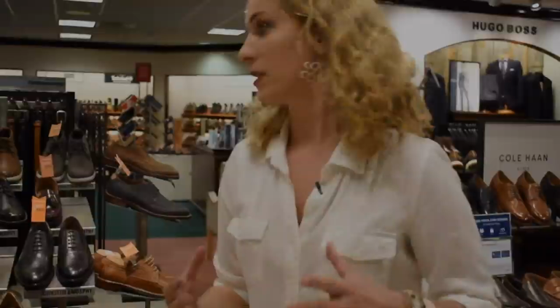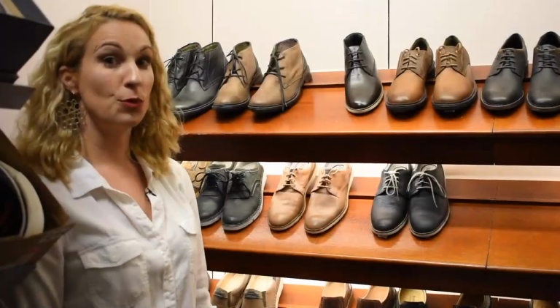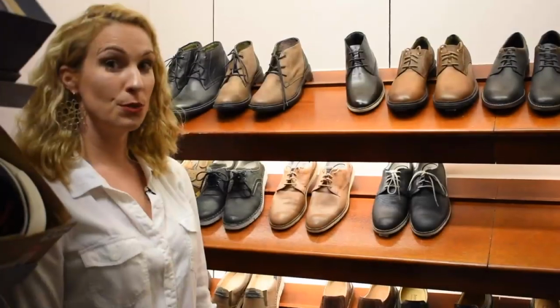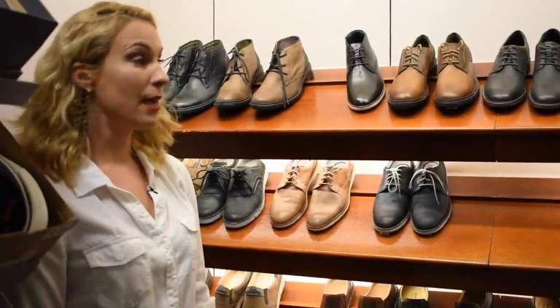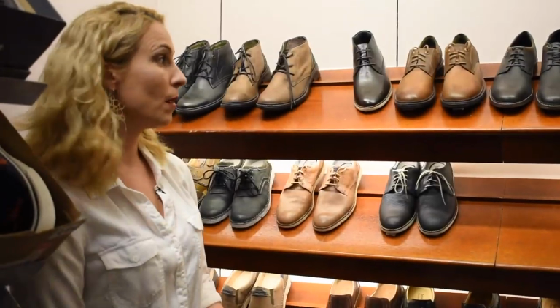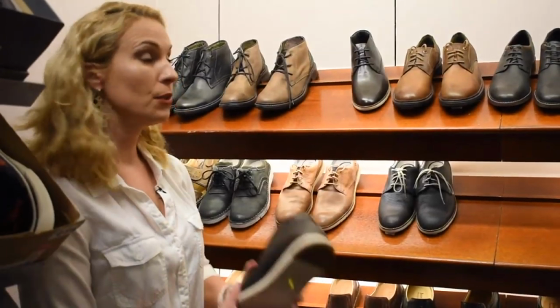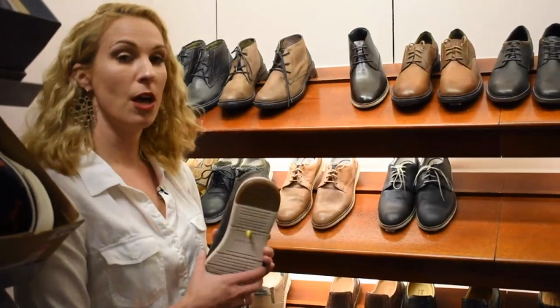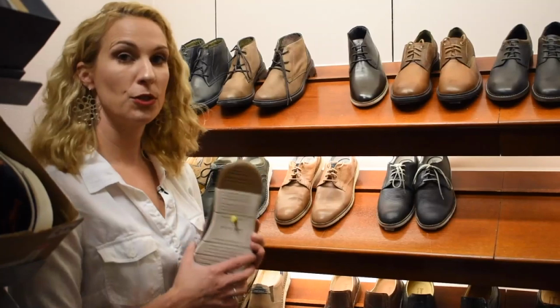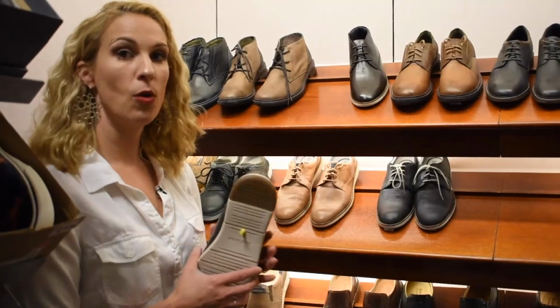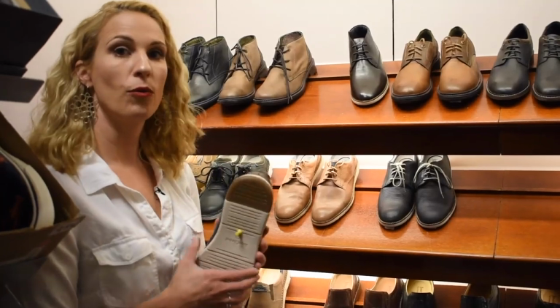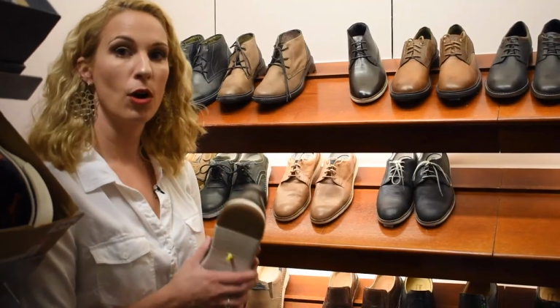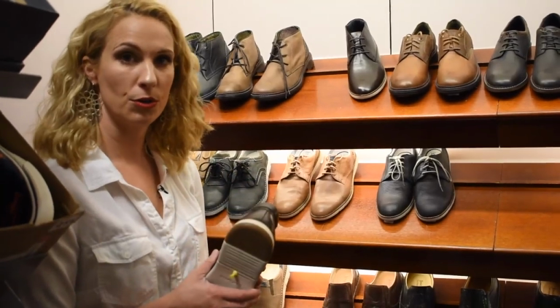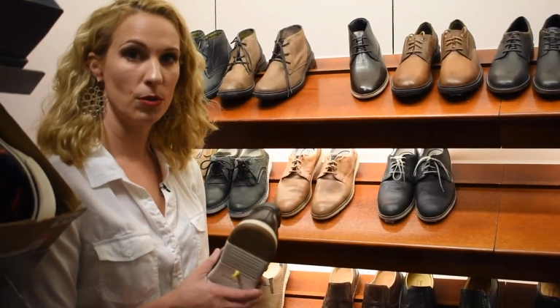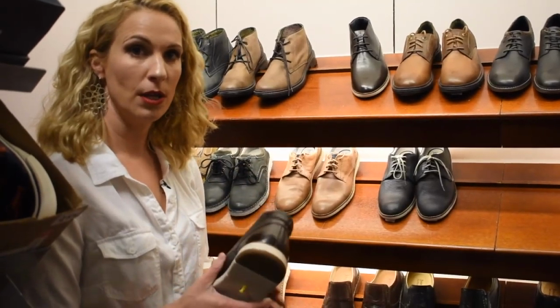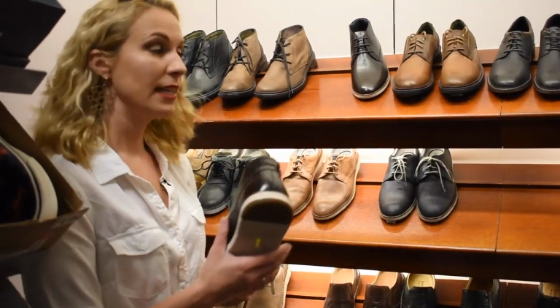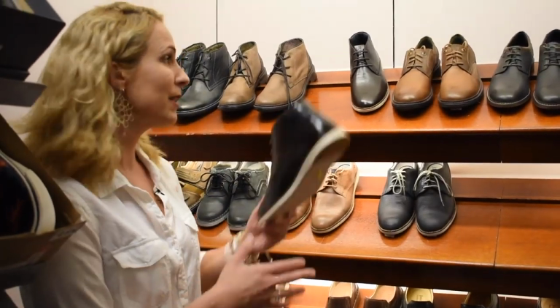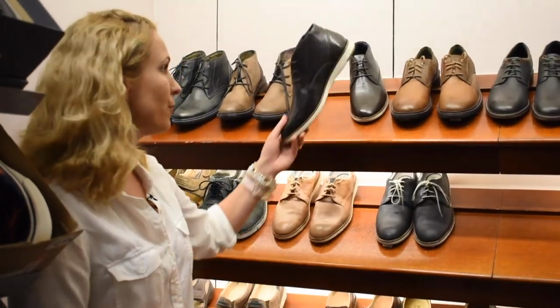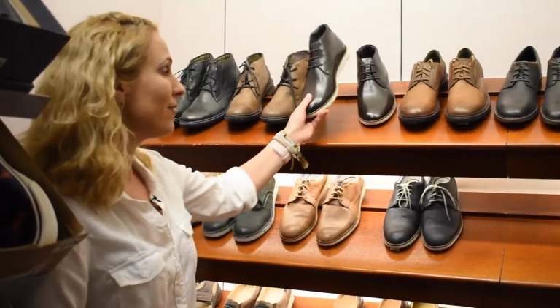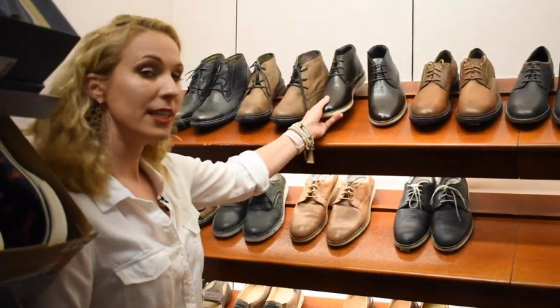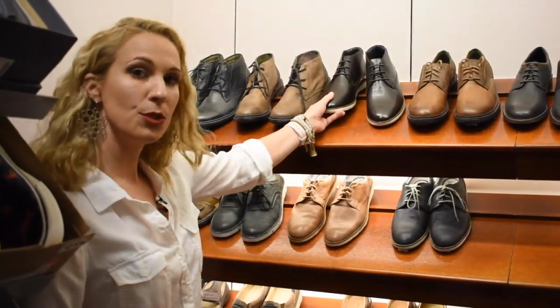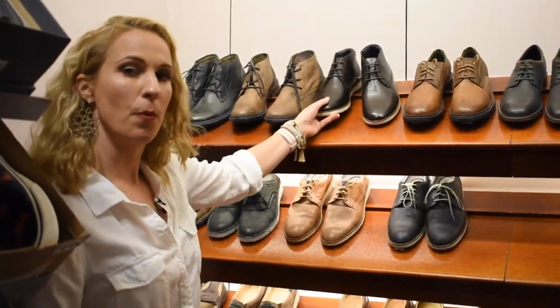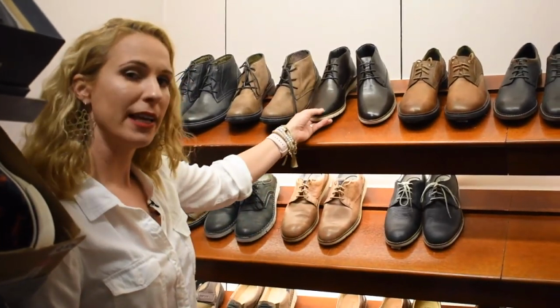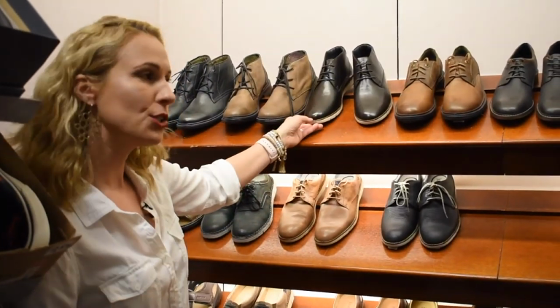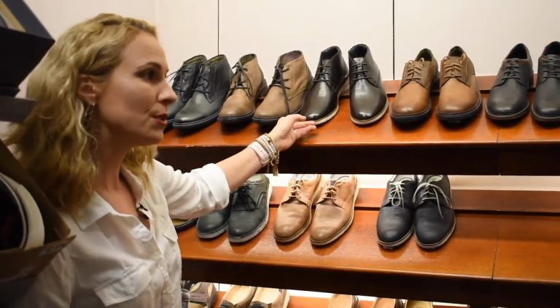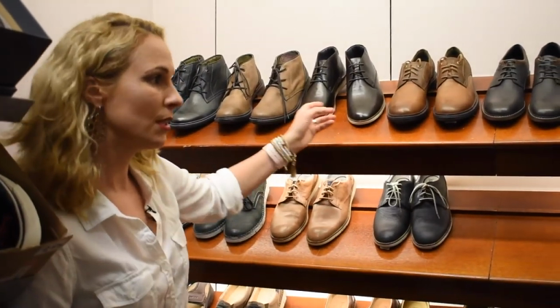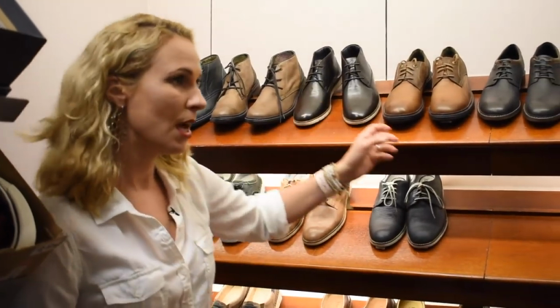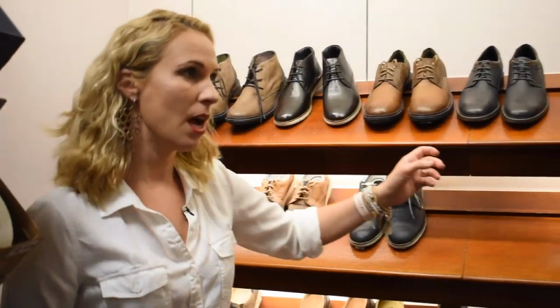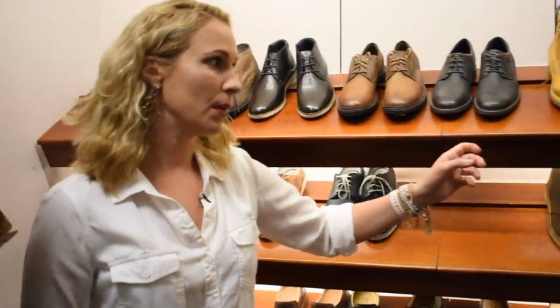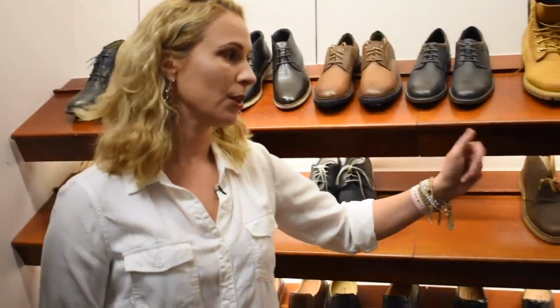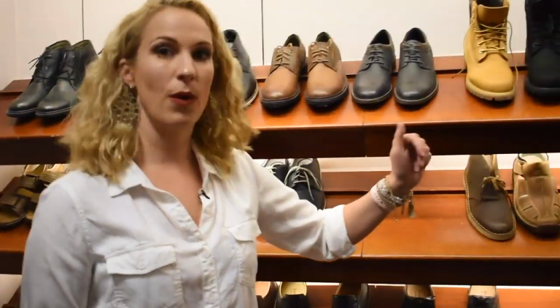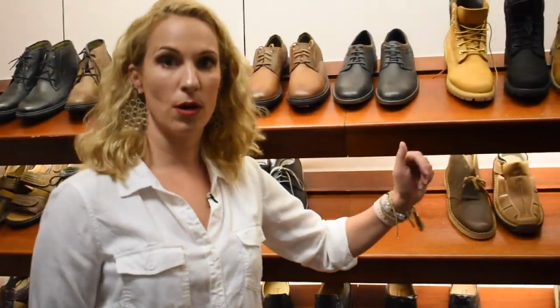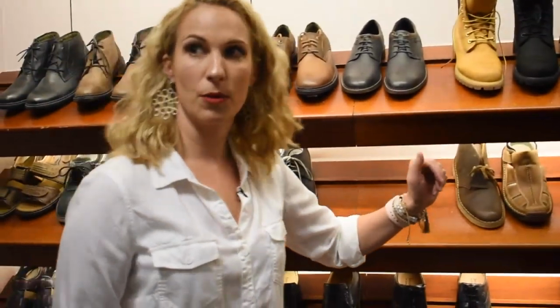So choose a rubber or softer sole over a harder sole, especially if you have knee issues or back issues. You're going to be way more comfortable.